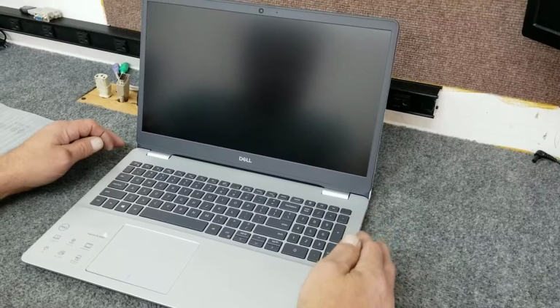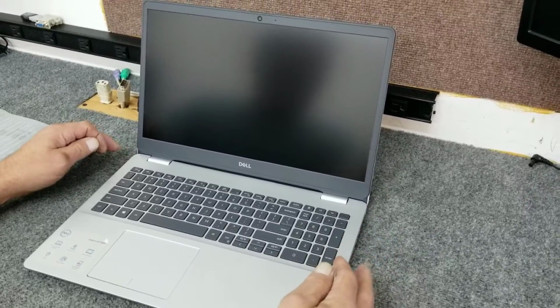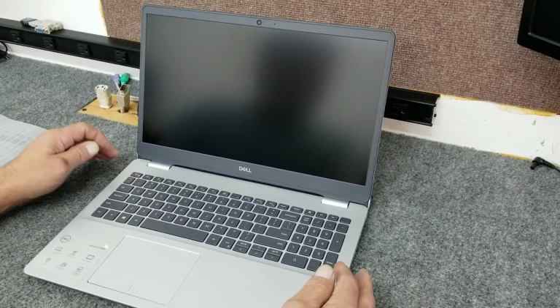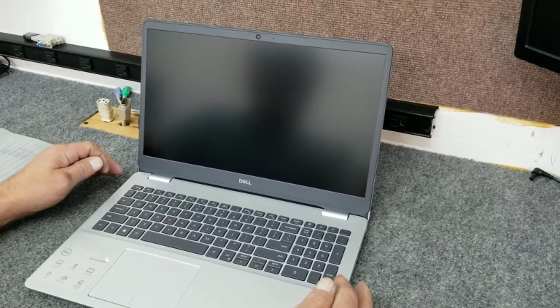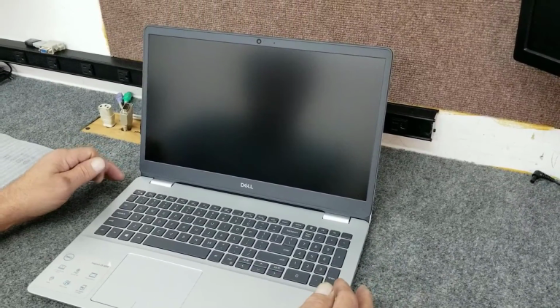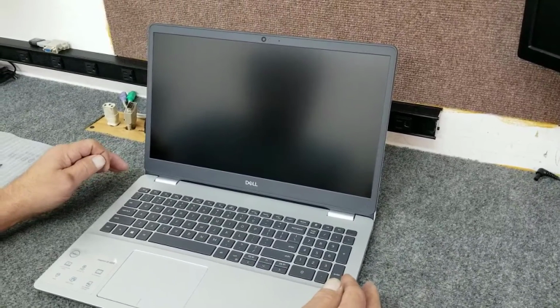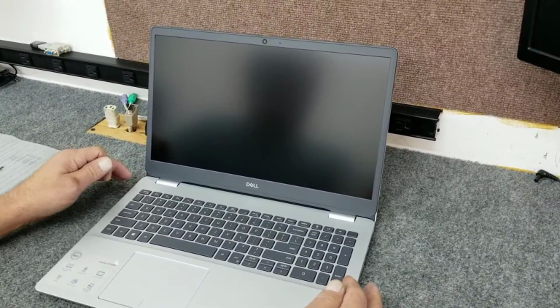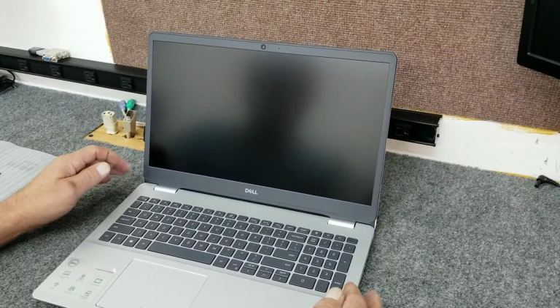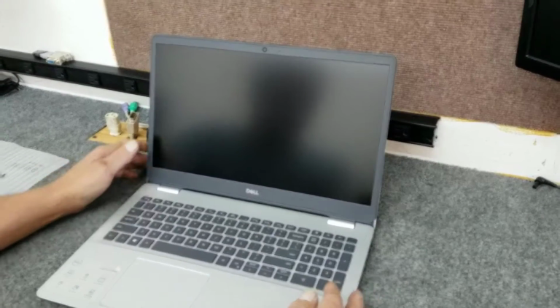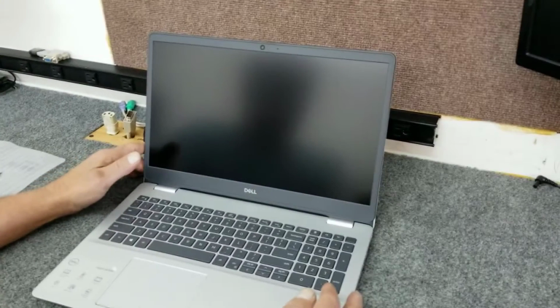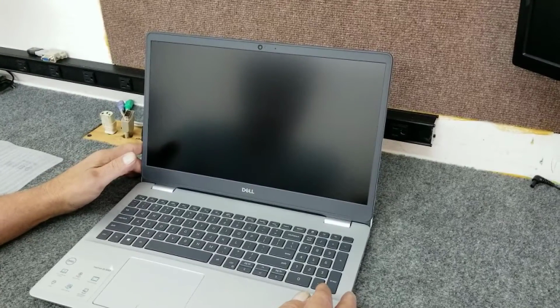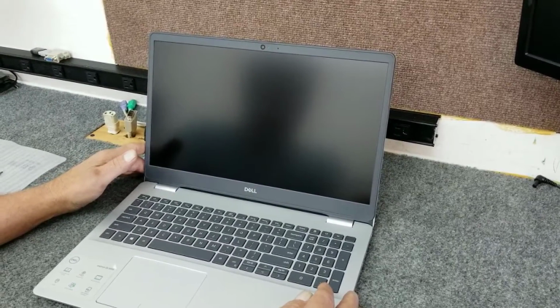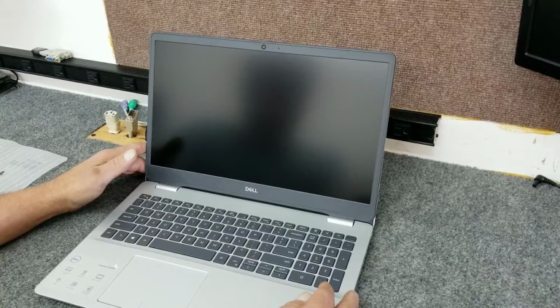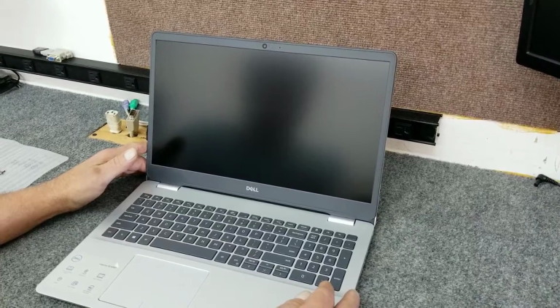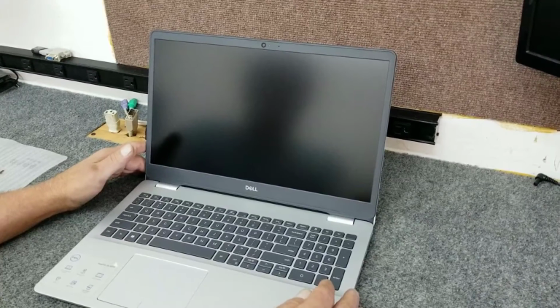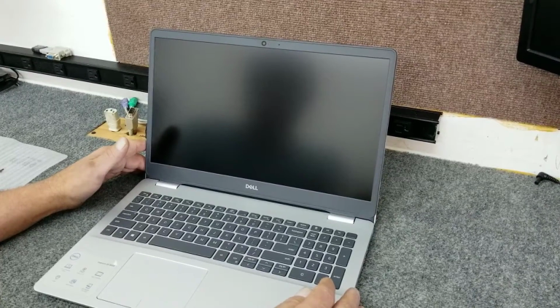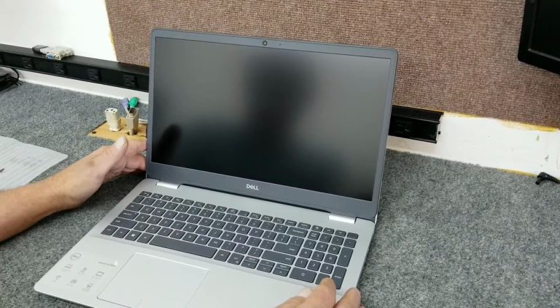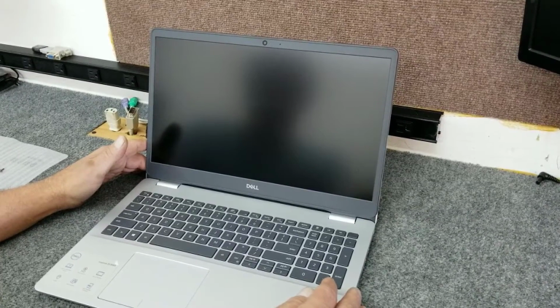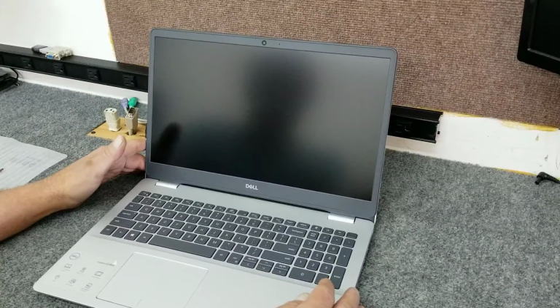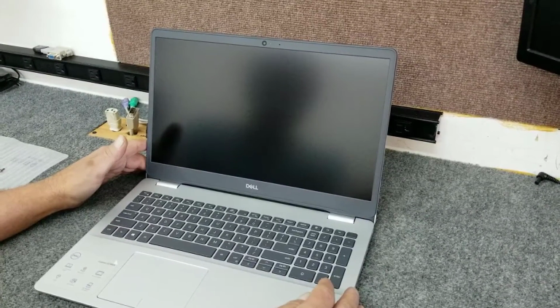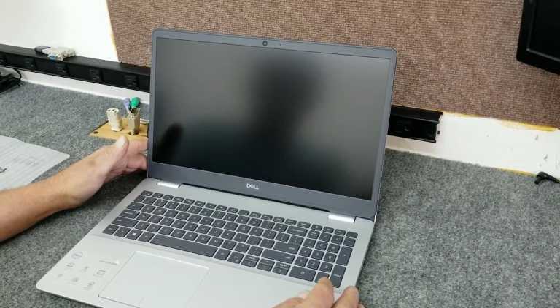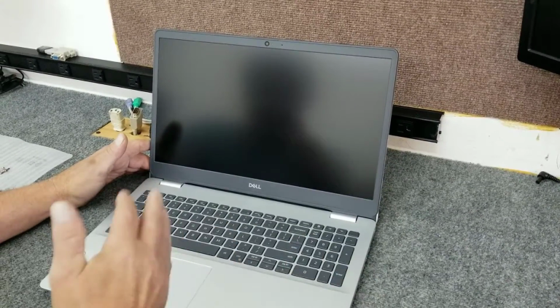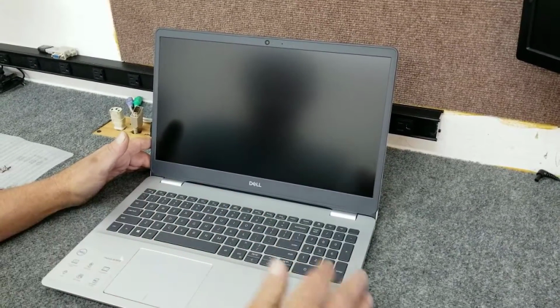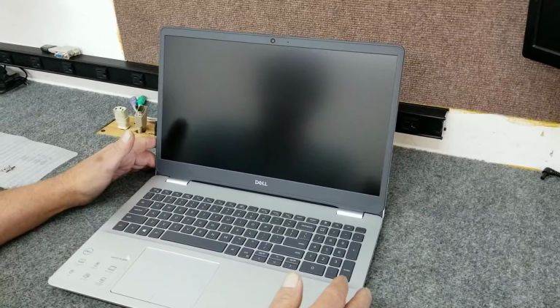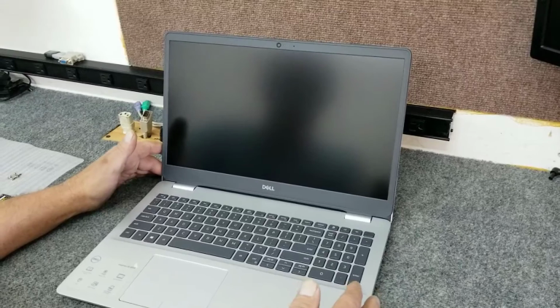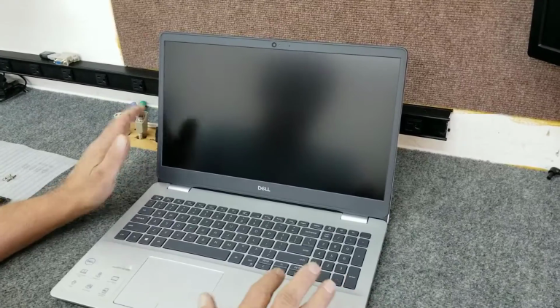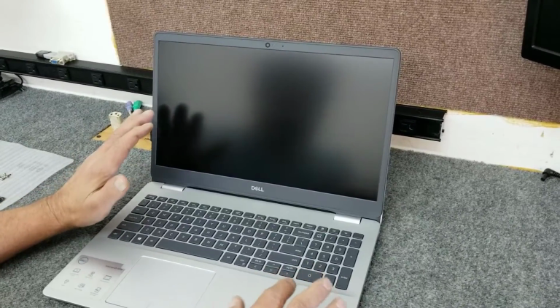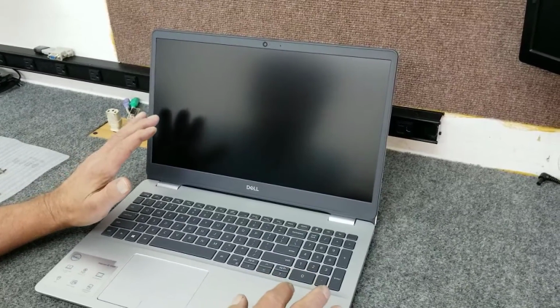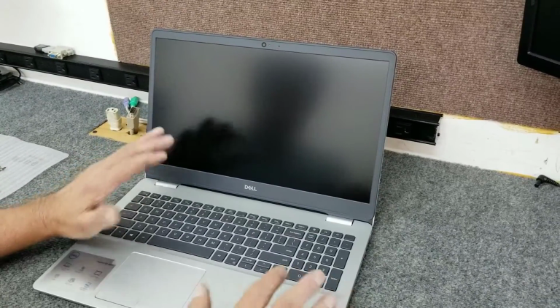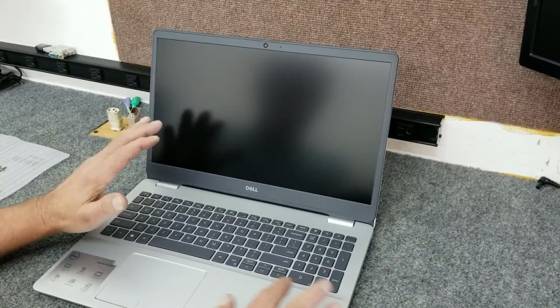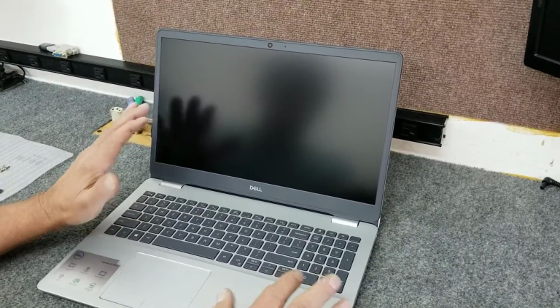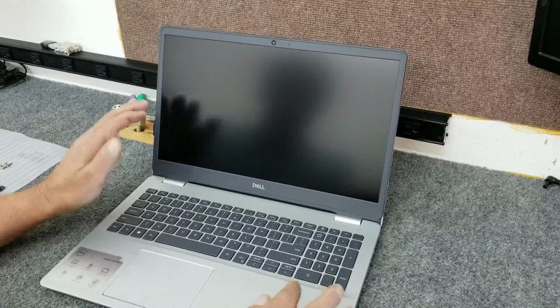Morning guys, Dale here. Today I have a brand new Dell Inspiron 5000 series laptop — it's a 5593 model. I just took it out of the box basically. I'm going to do a little upgrading on it, open it up and show you how to do that.